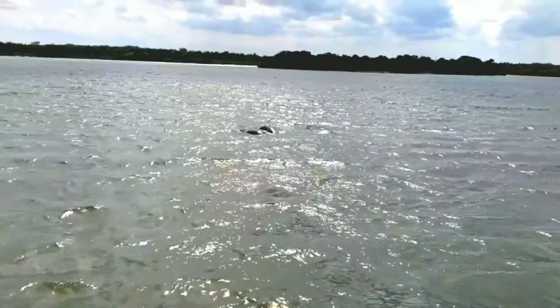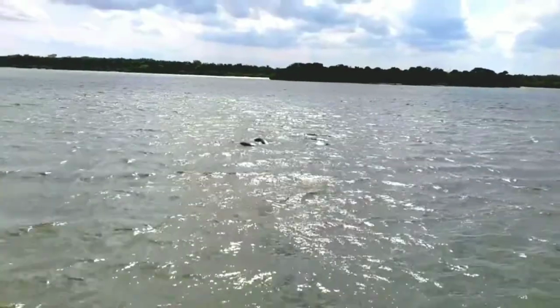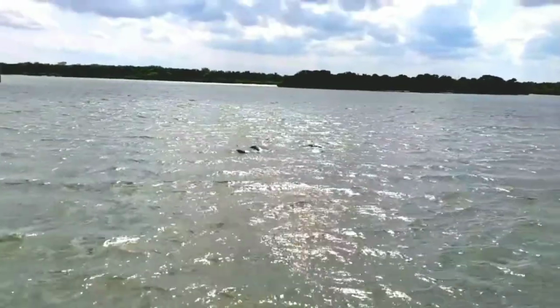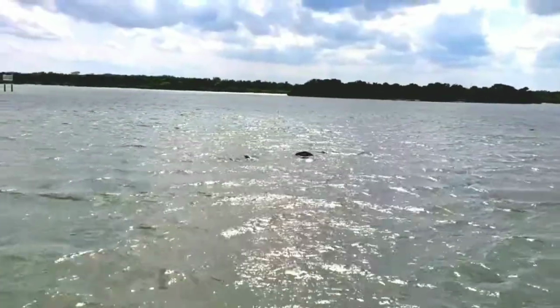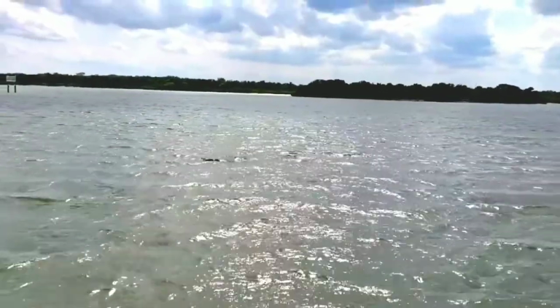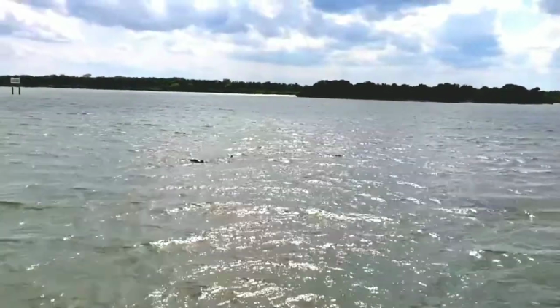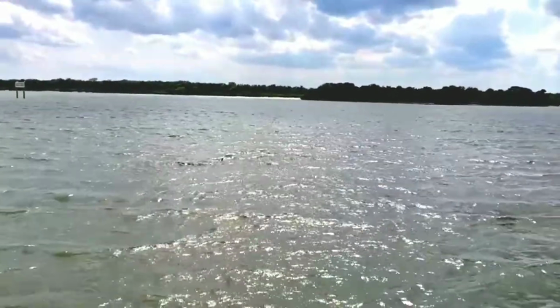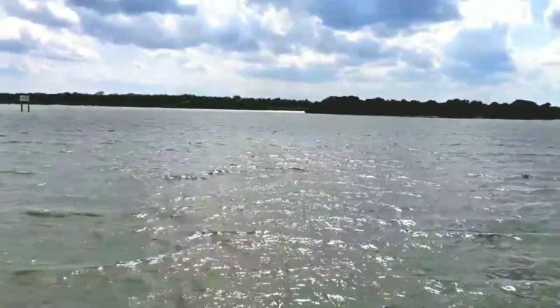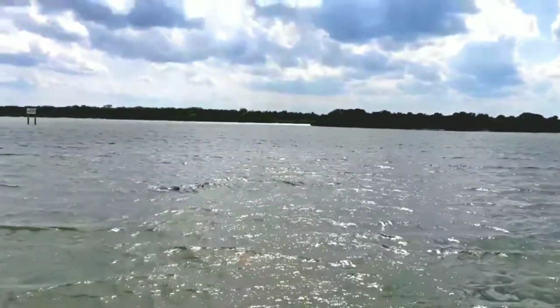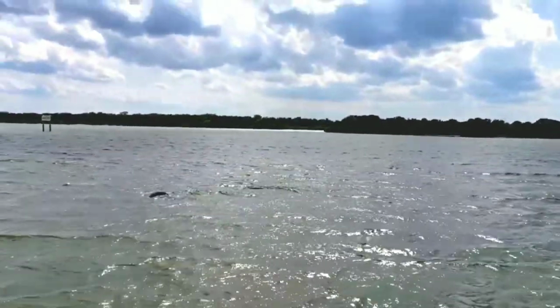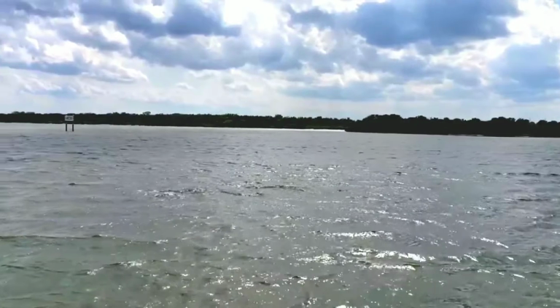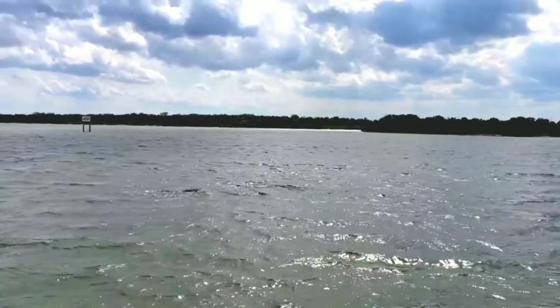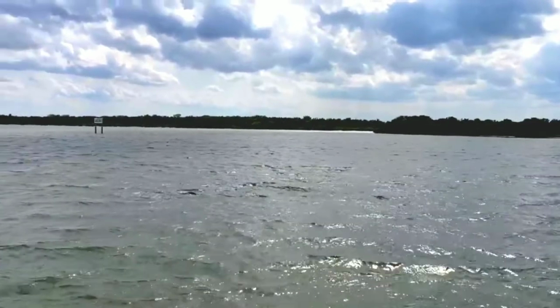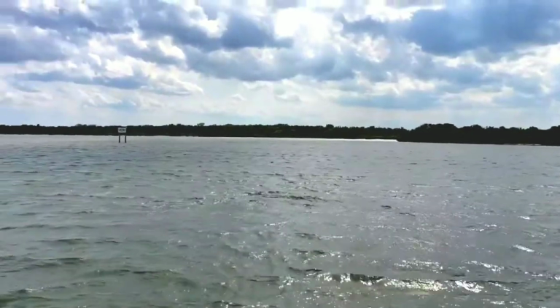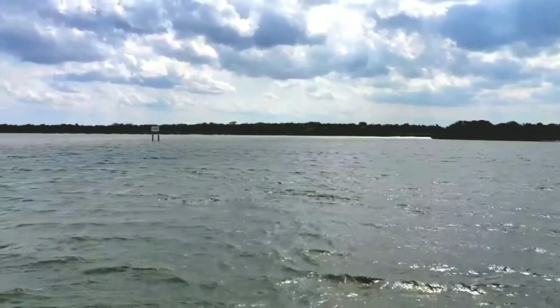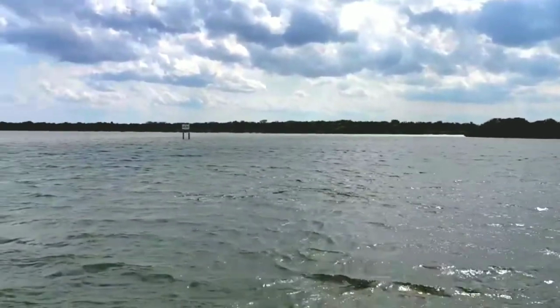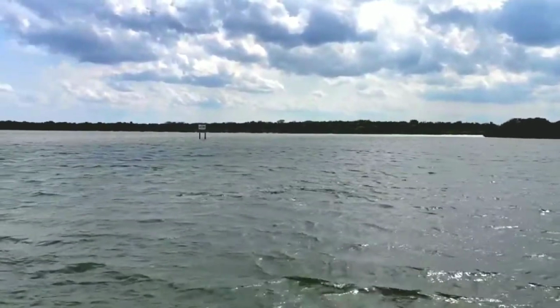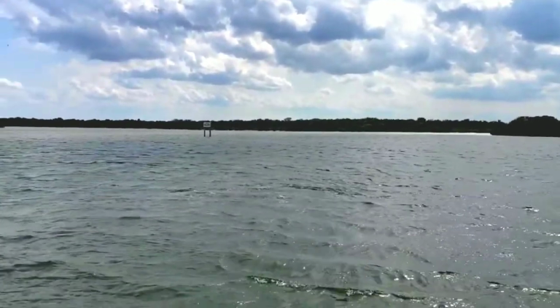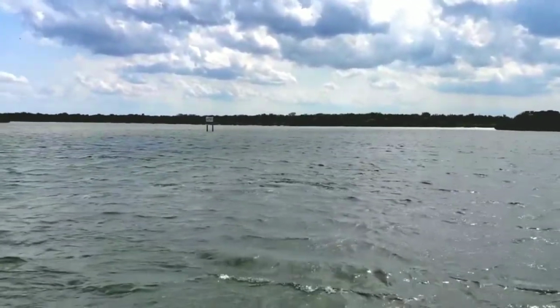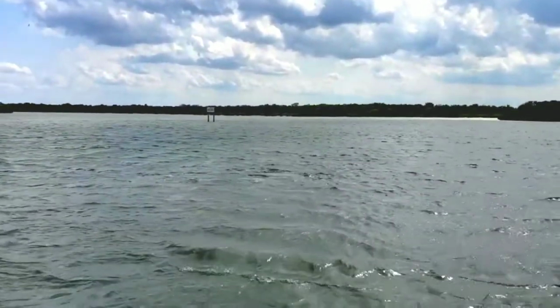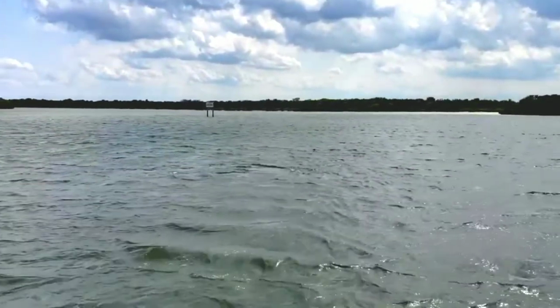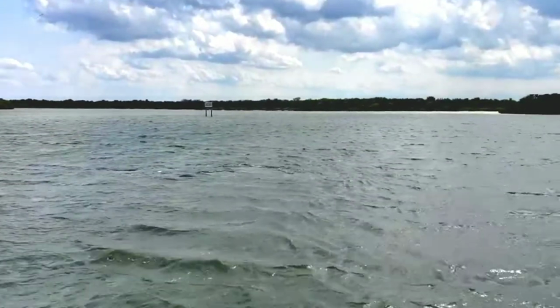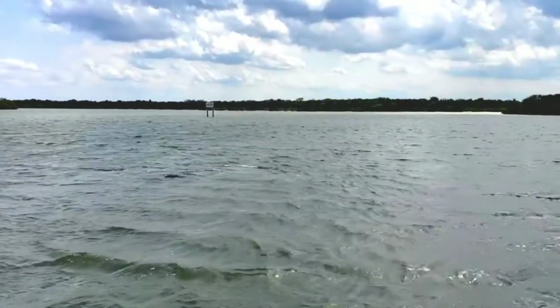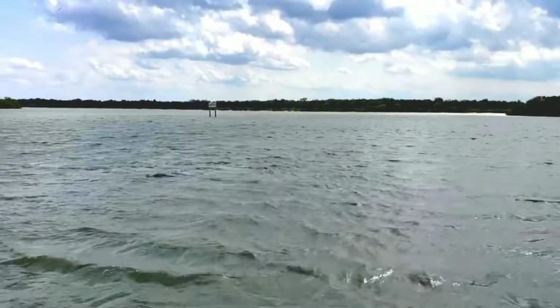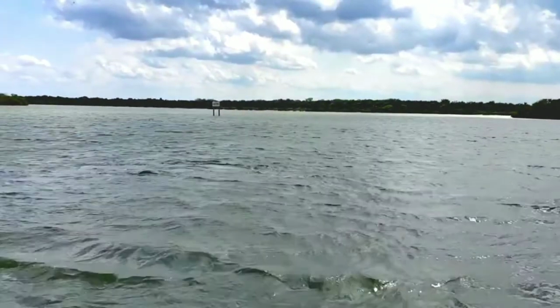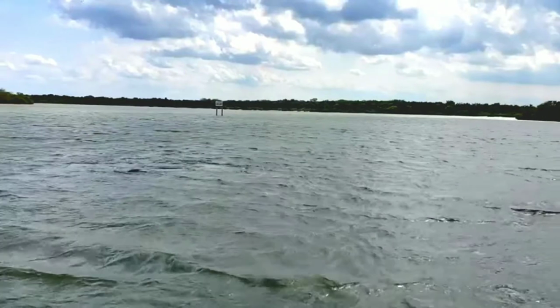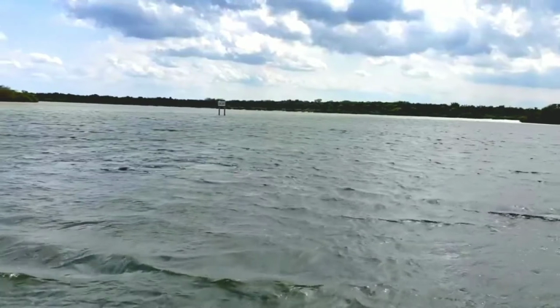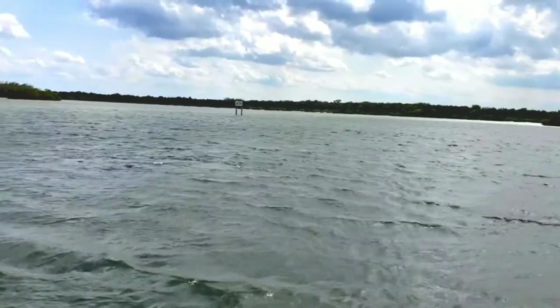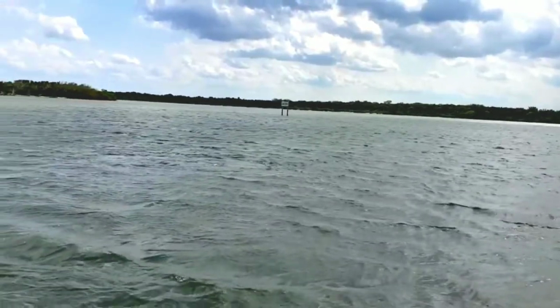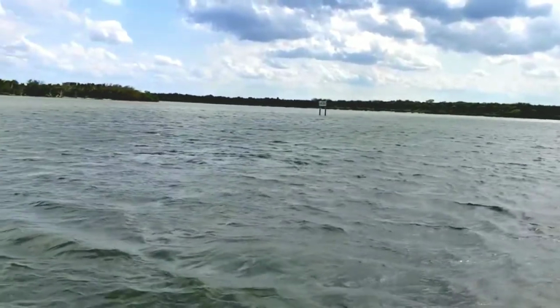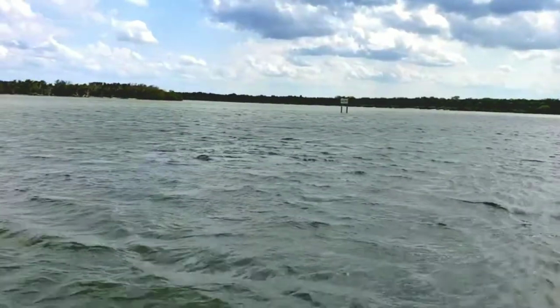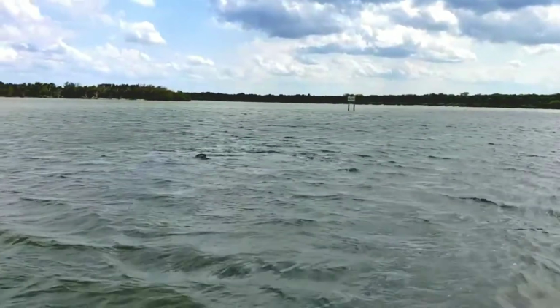This is the right whale that migrates down from Canada, and they mate at the tip of Florida, and now they're making their way back to Canada. They don't have a dorsal fin.